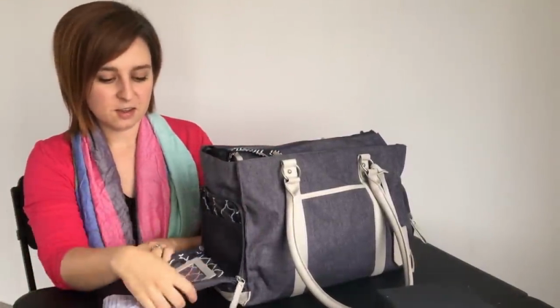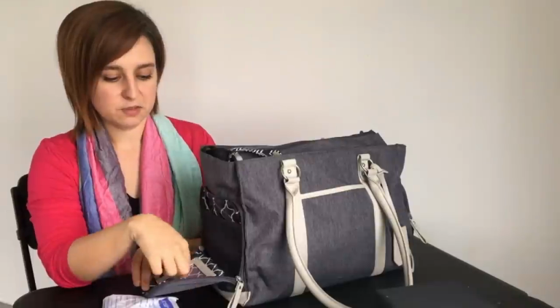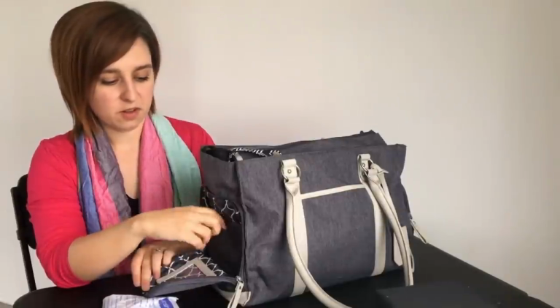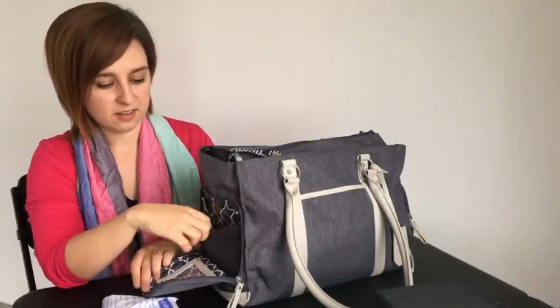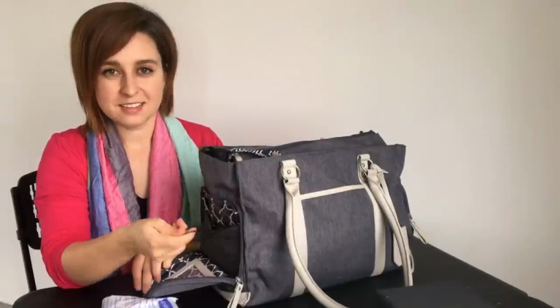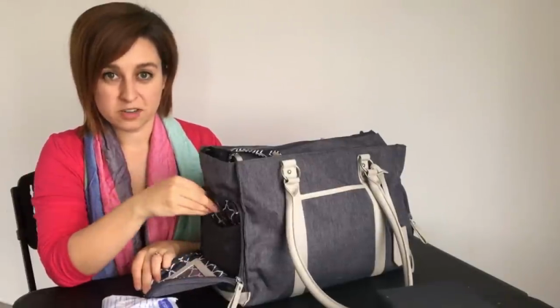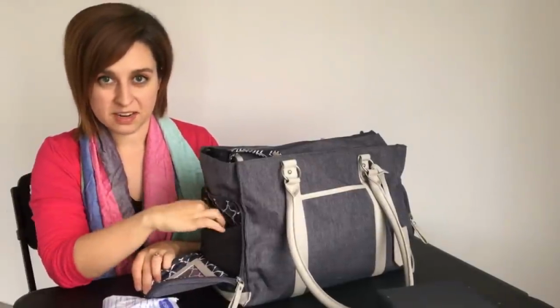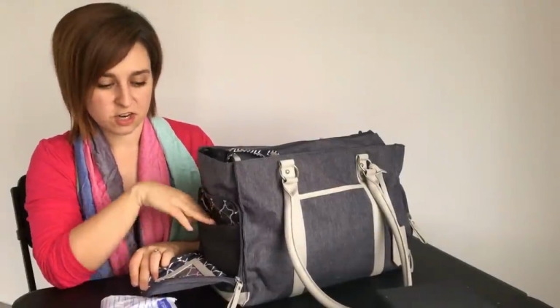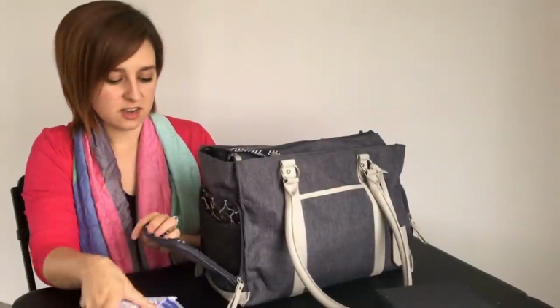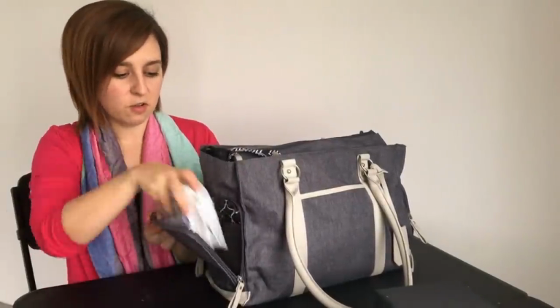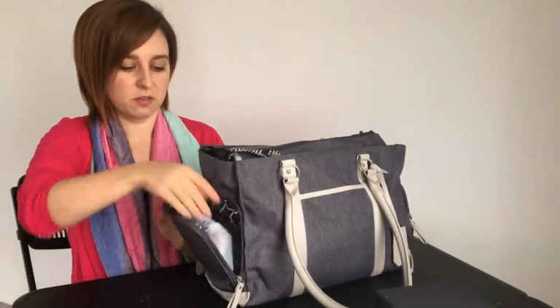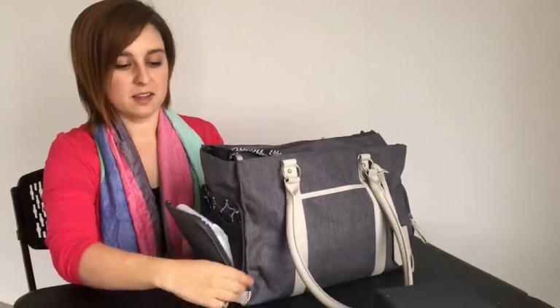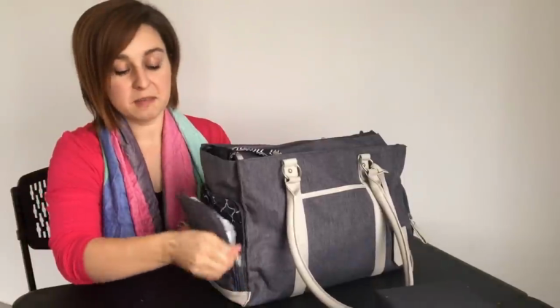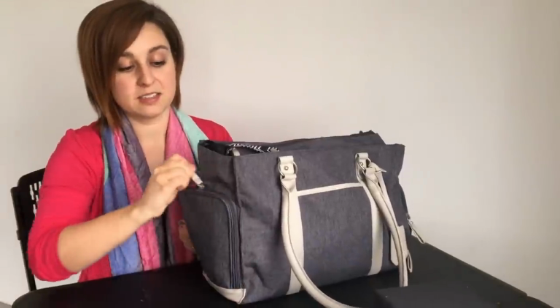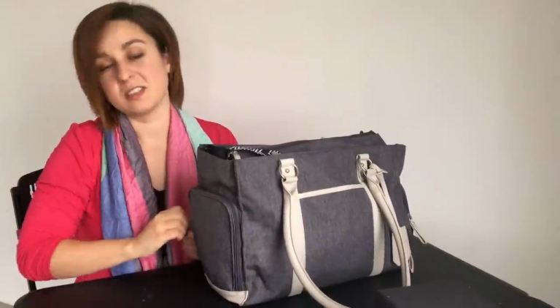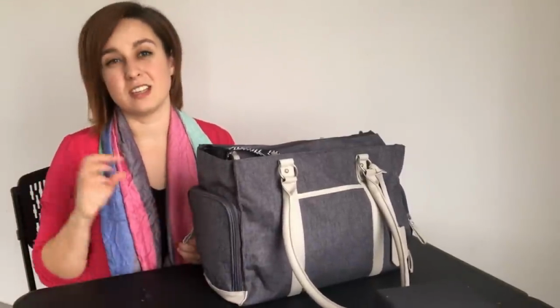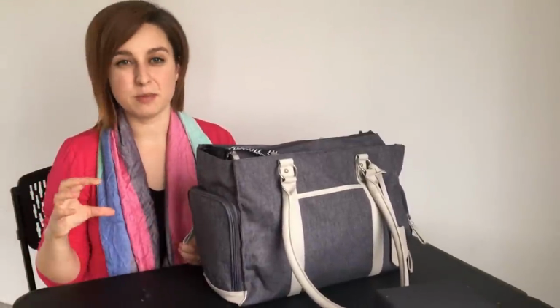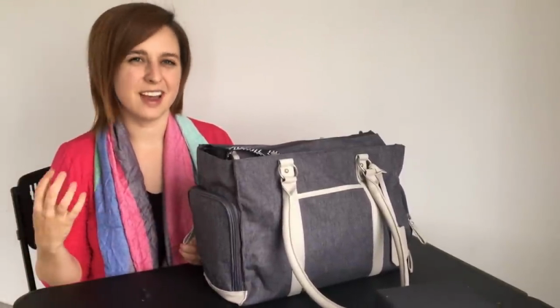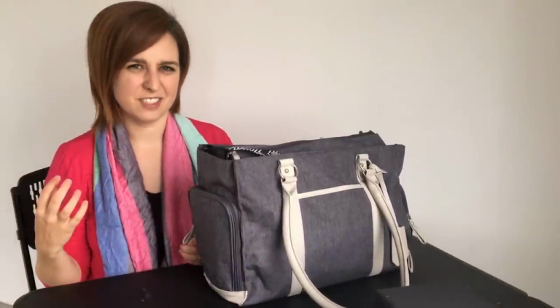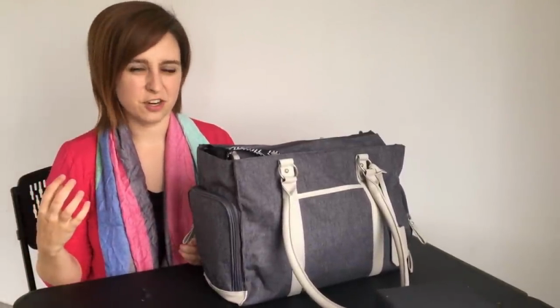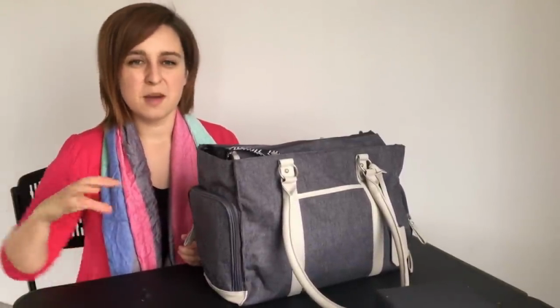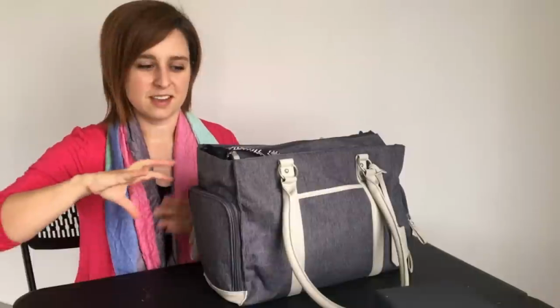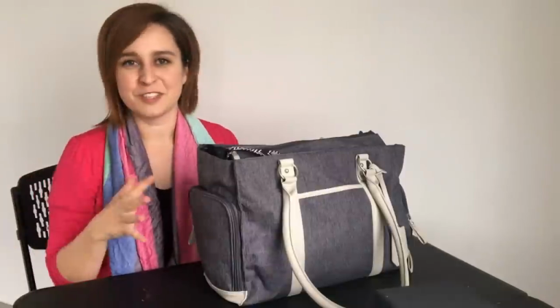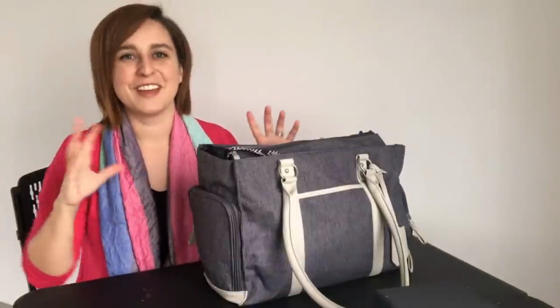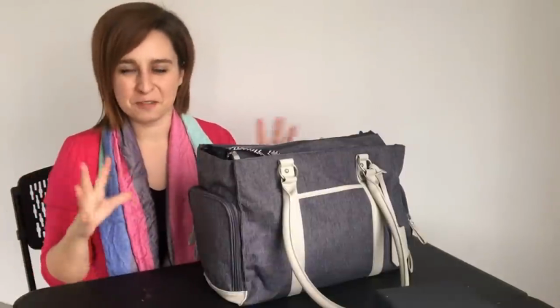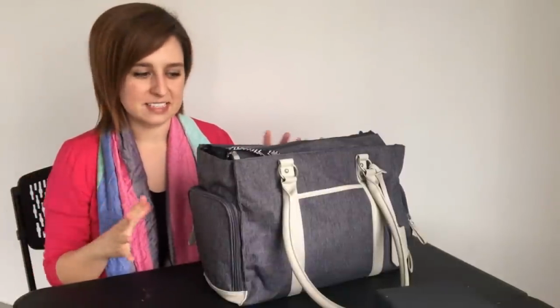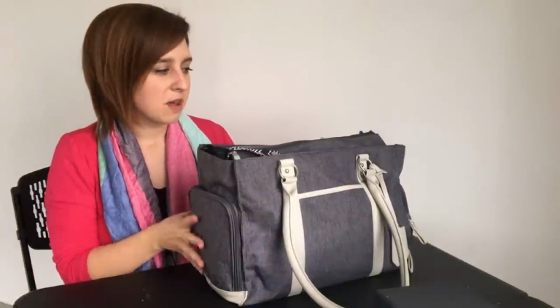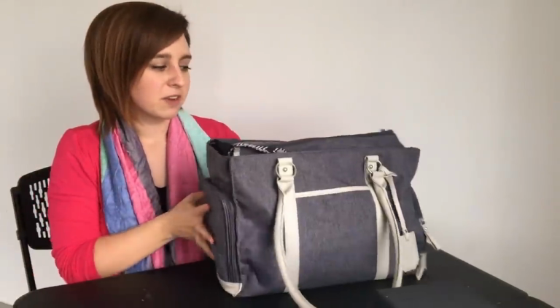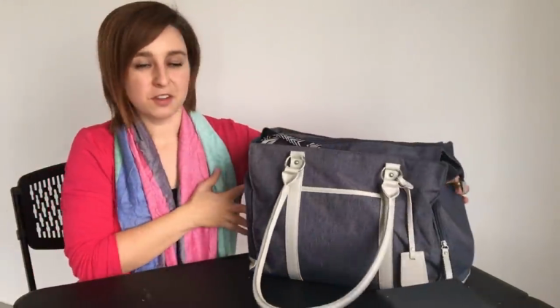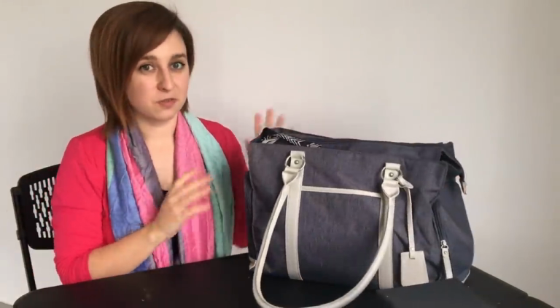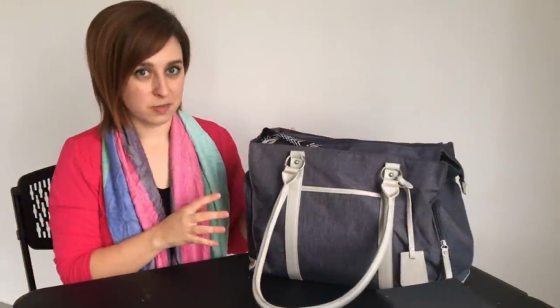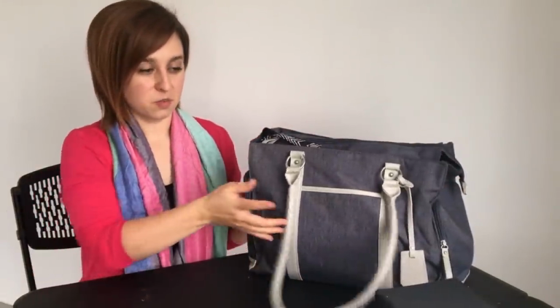You've got a place for your wallet, and this is the cord to plug it in and charge it — it's all in one little bag. Medela makes bags specific to their pumps, which is nice because you know everything is going to fit, but you can find some really good ones for the Spectra as well.